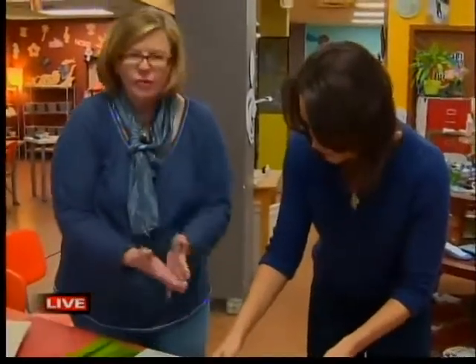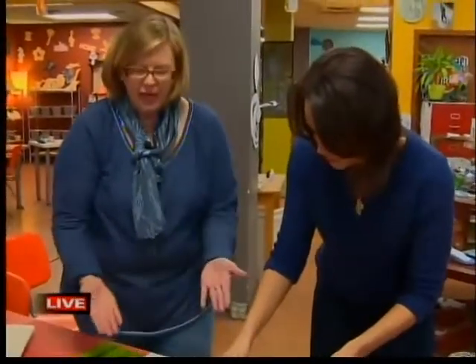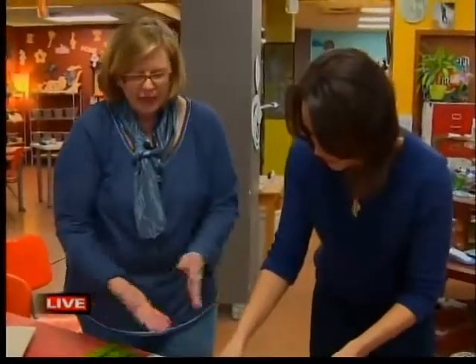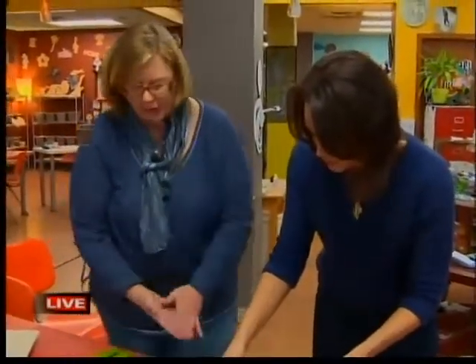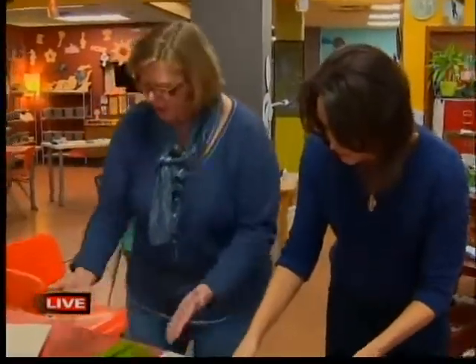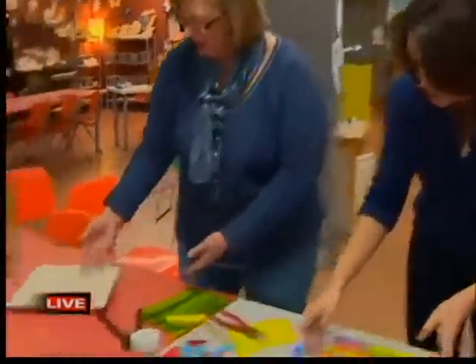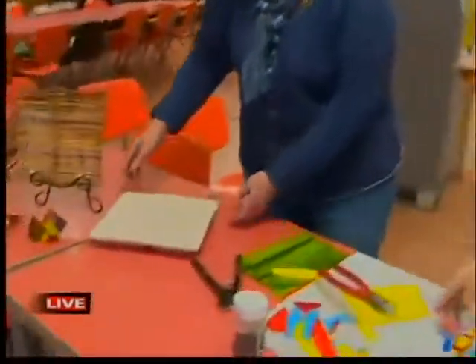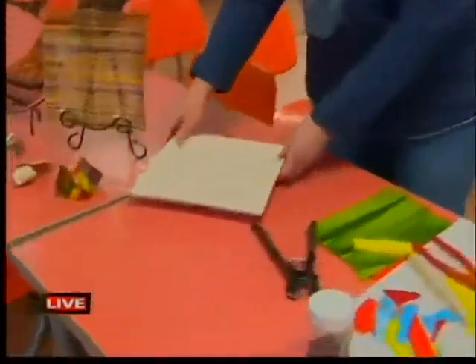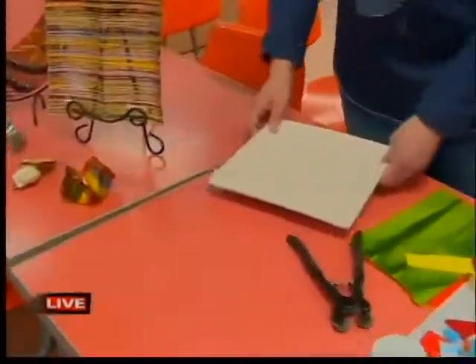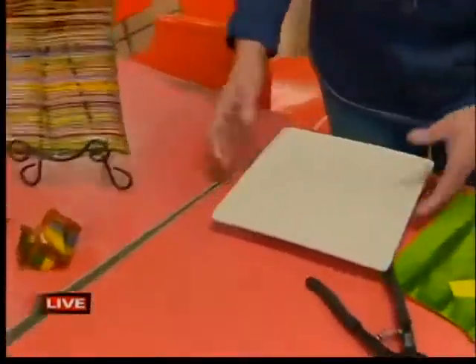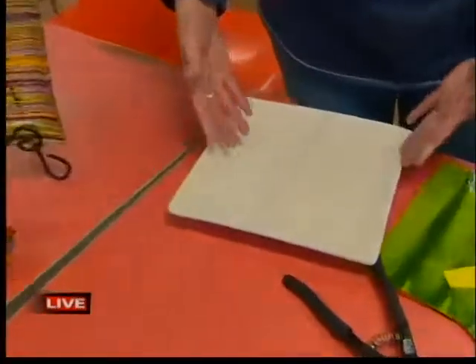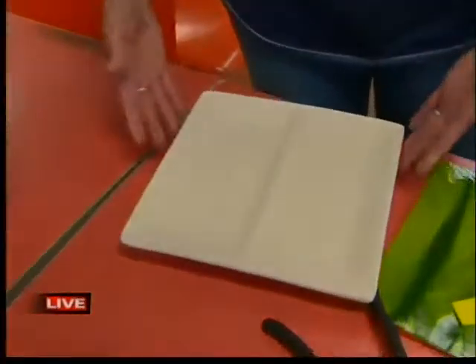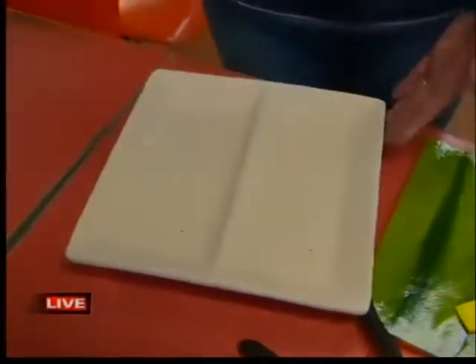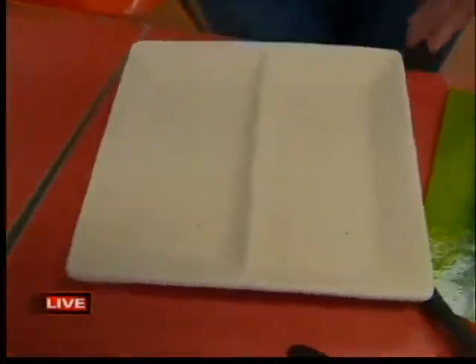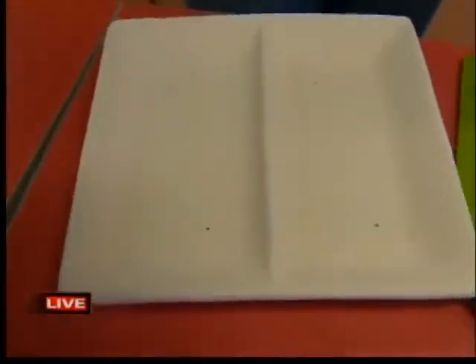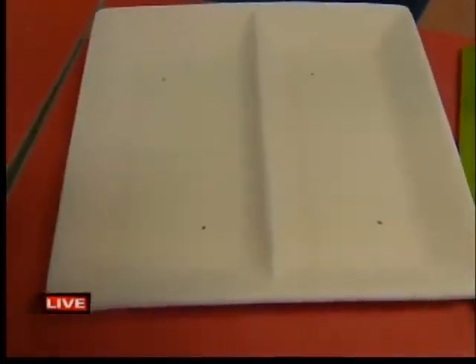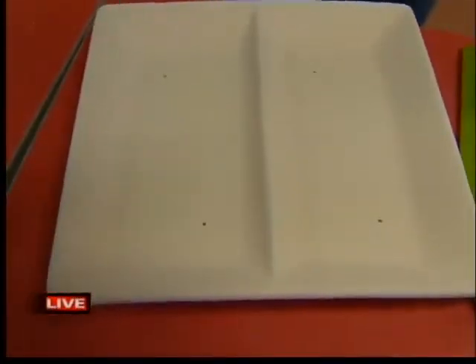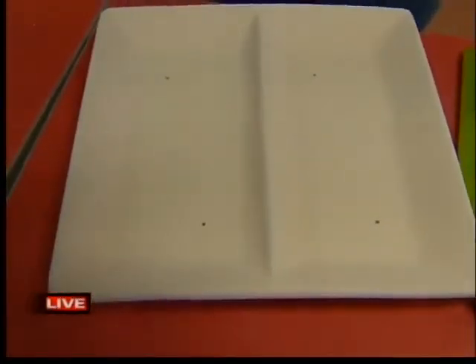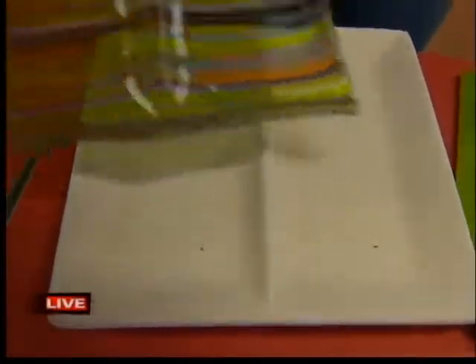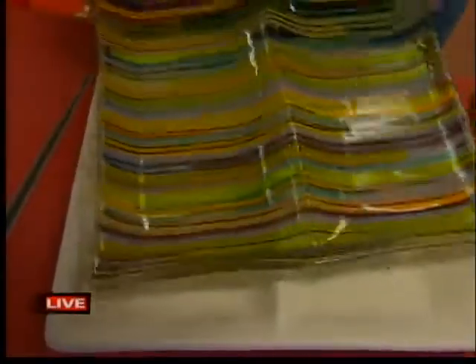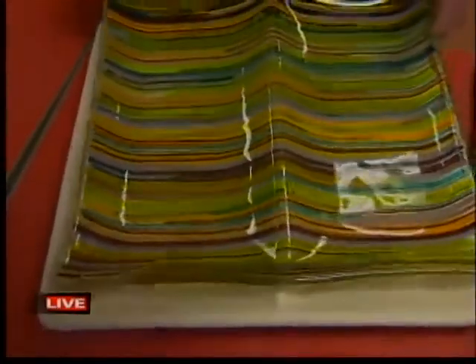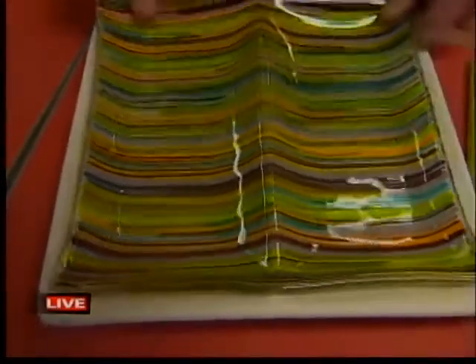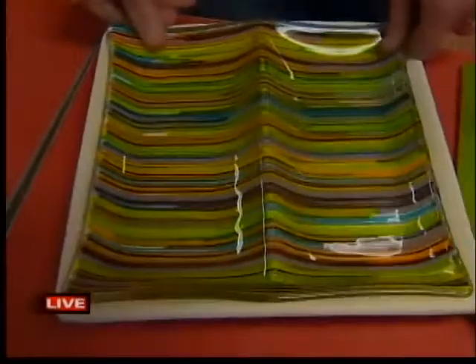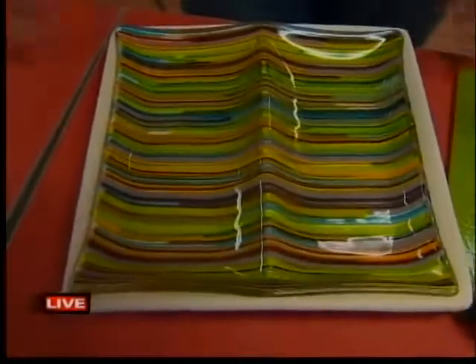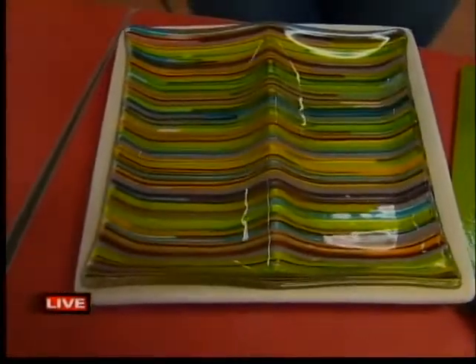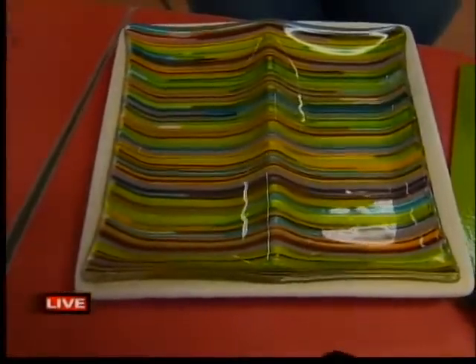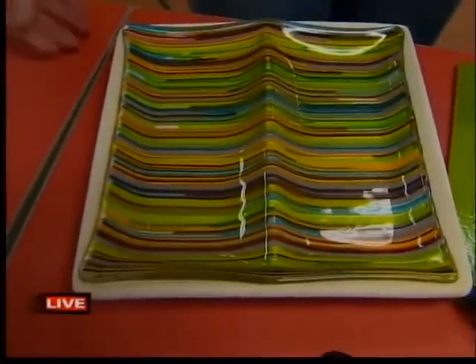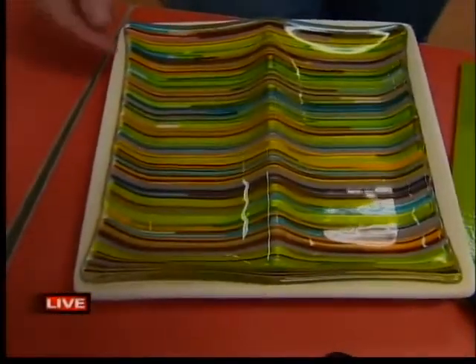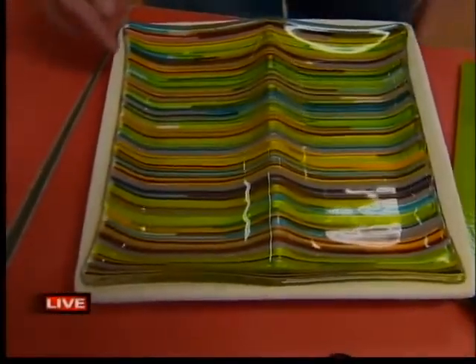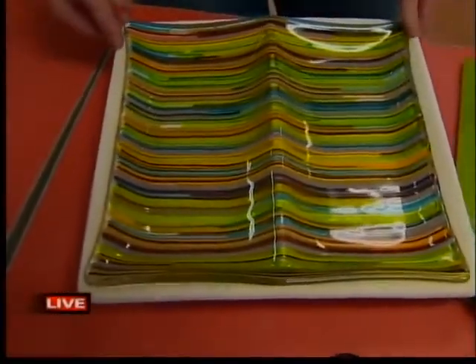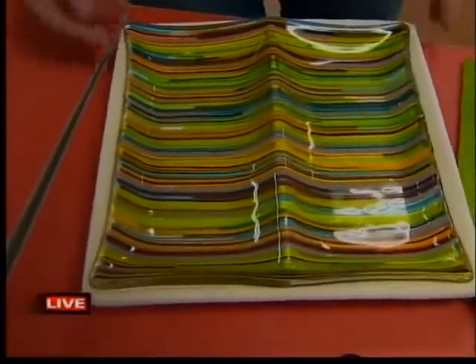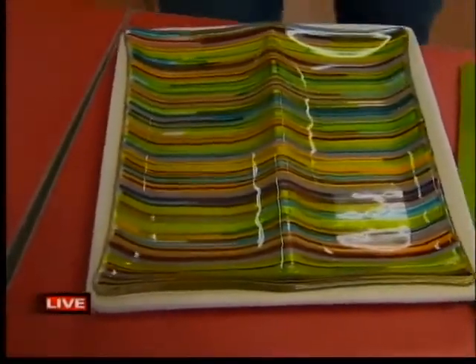It's going to be flat after firing, and then we can put it in this mold, and it would turn out into something like this. So you can kind of bend it and shape it, too. That is really cool — you can change it.